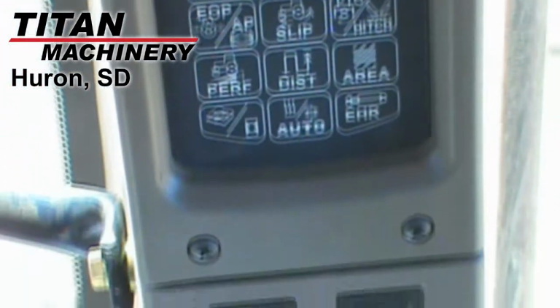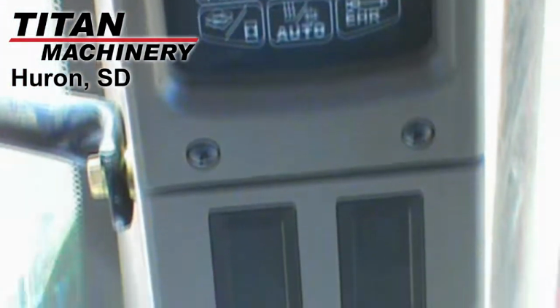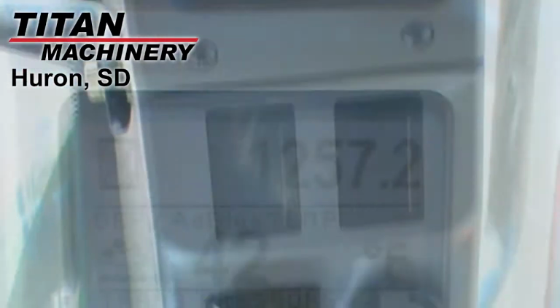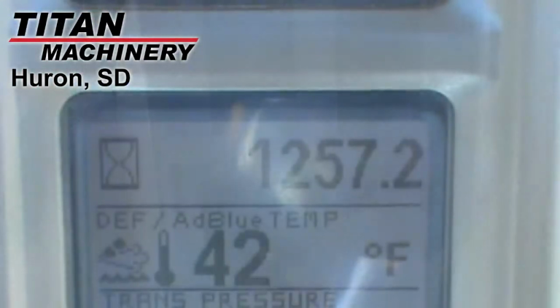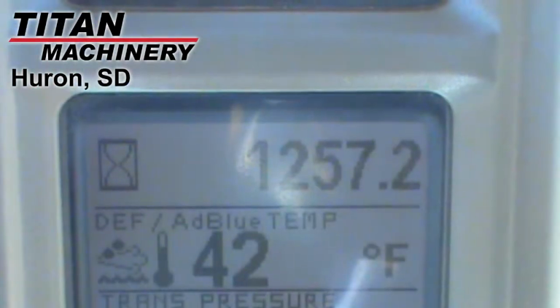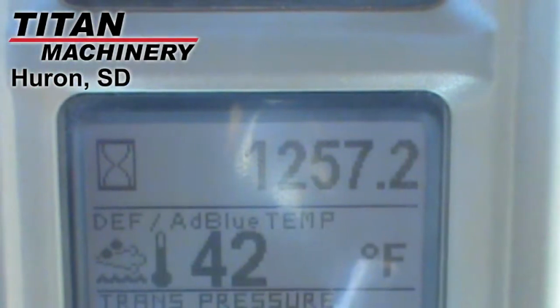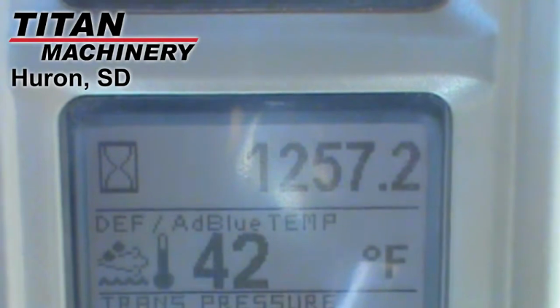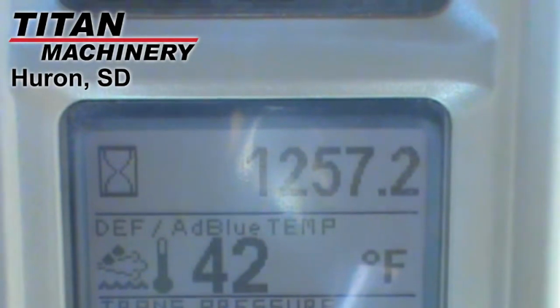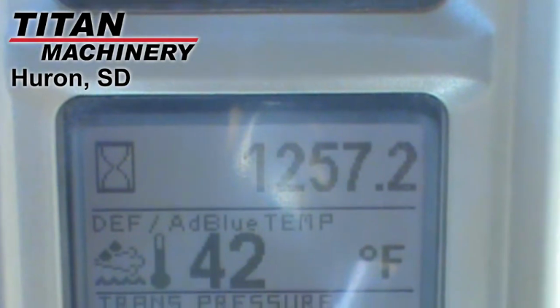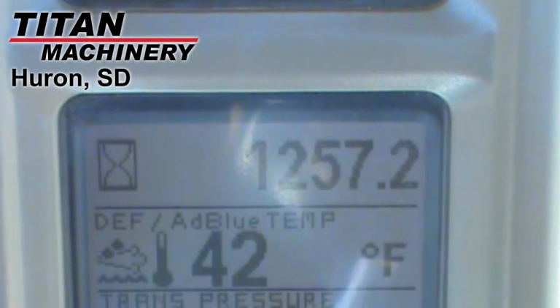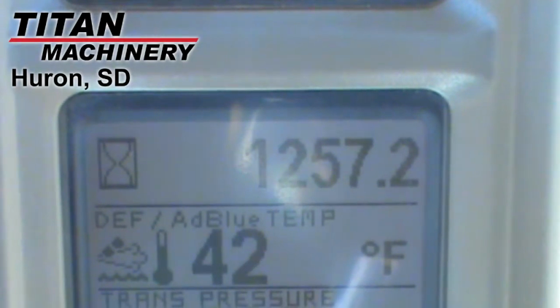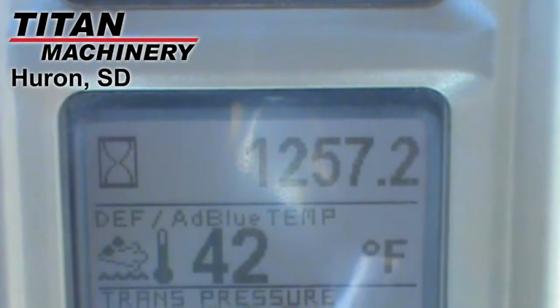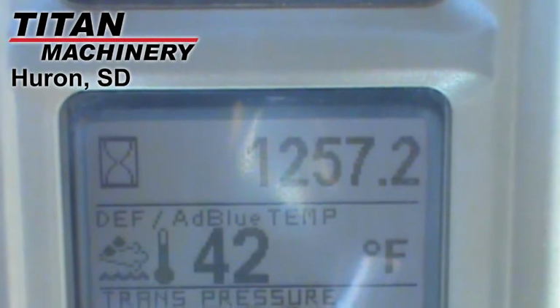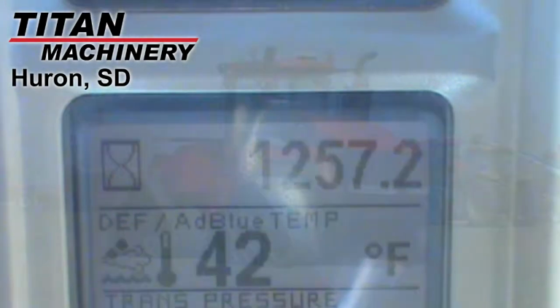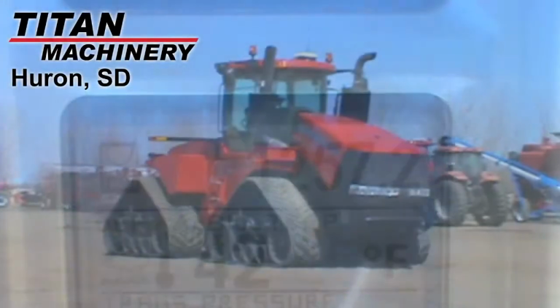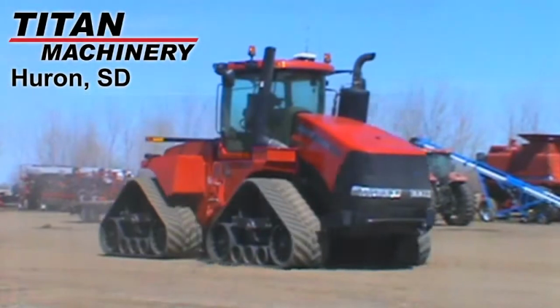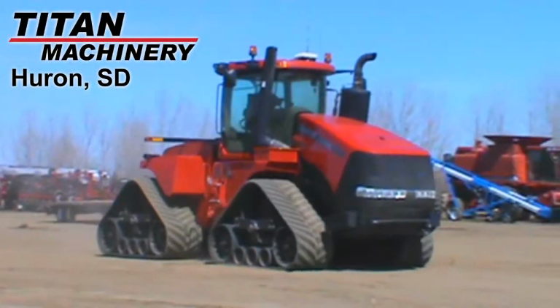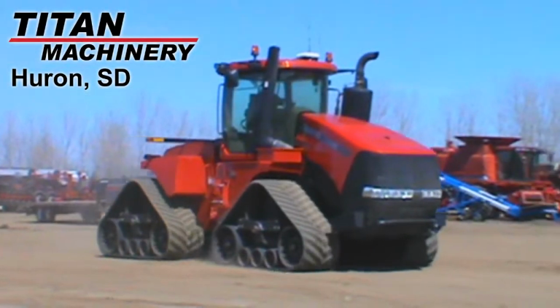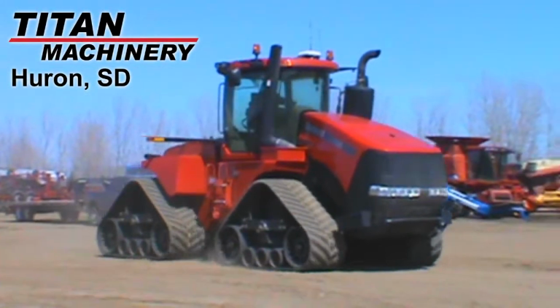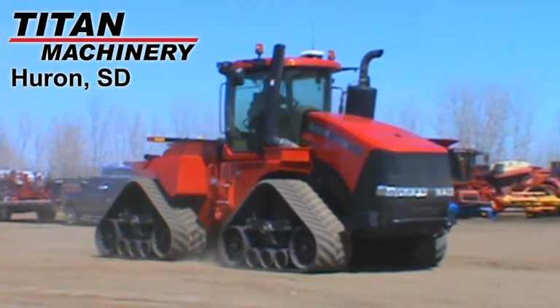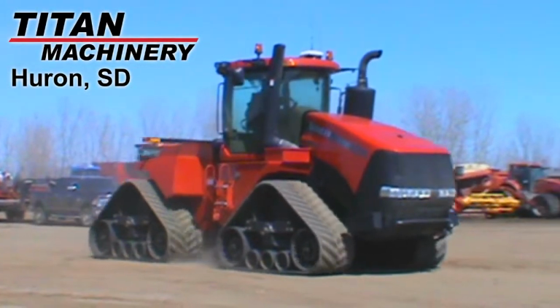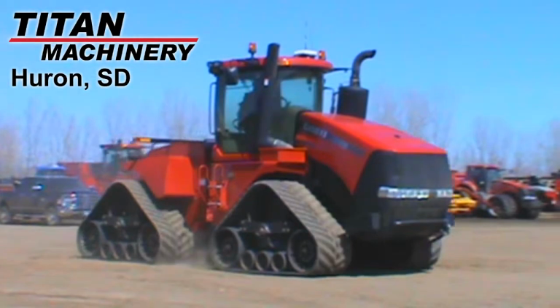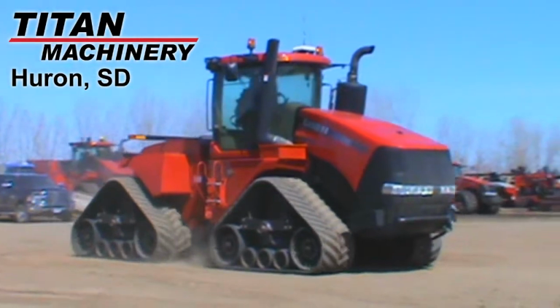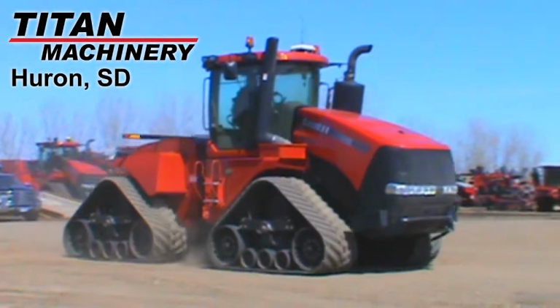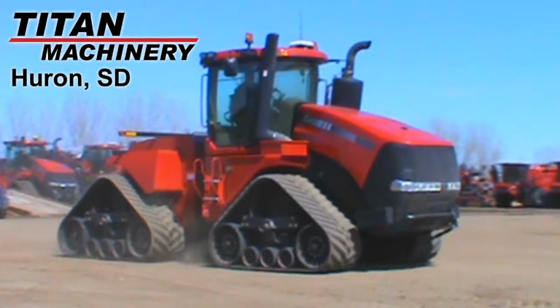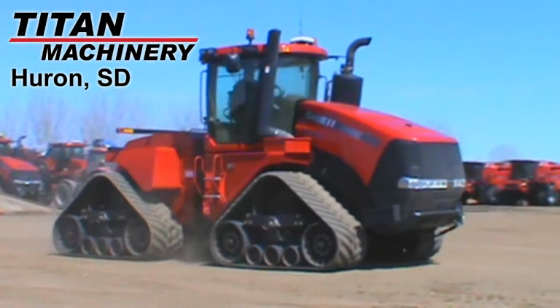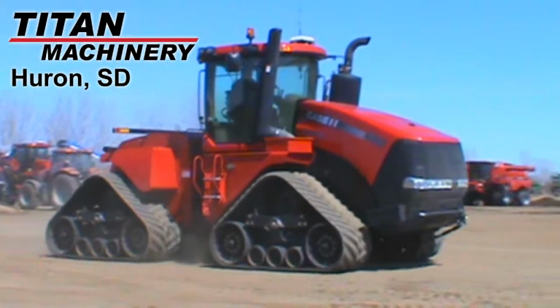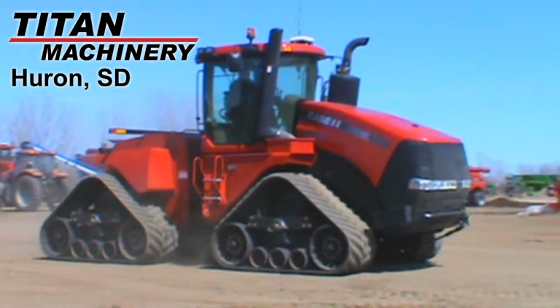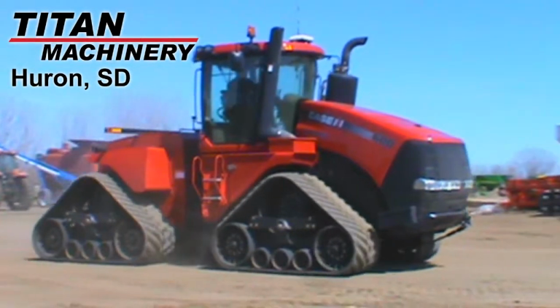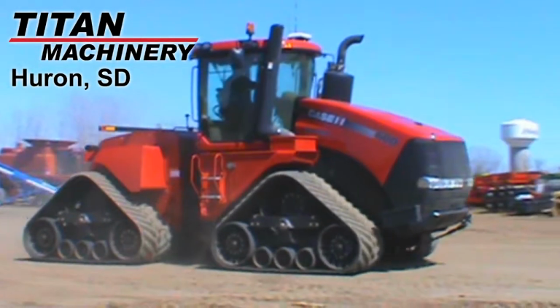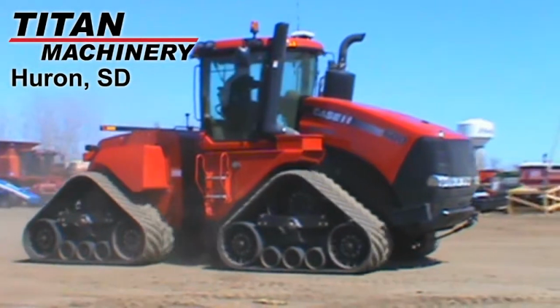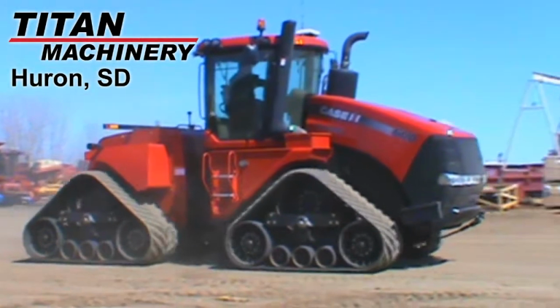The tractor features a suspended luxury cab with a leather air seat and passenger seat. It comes with the Case IH AFS Pro 700 monitor, and it's auto guidance ready and complete with RTK.